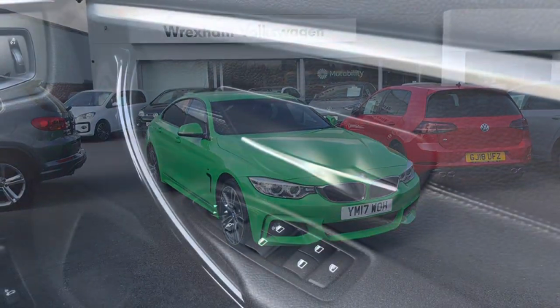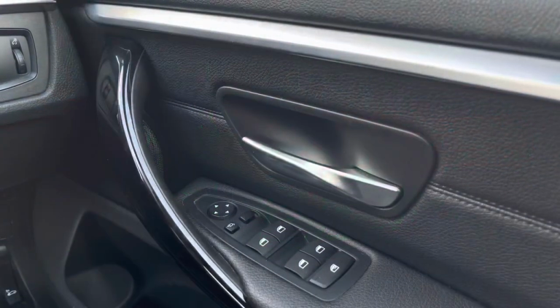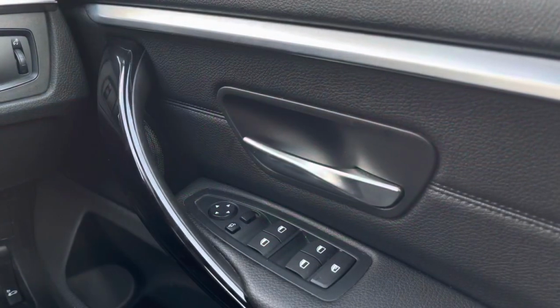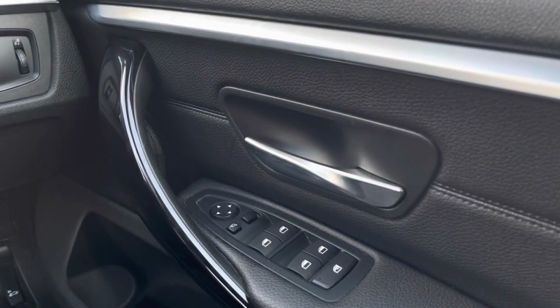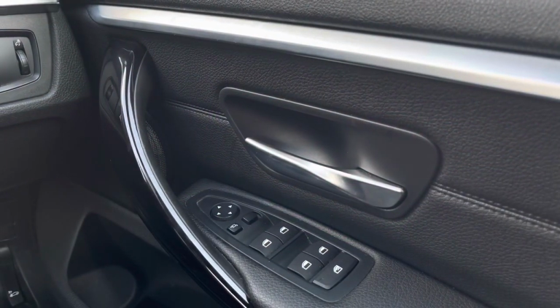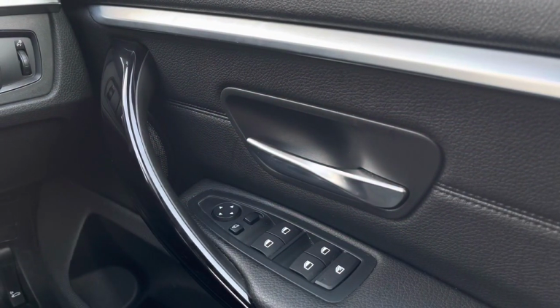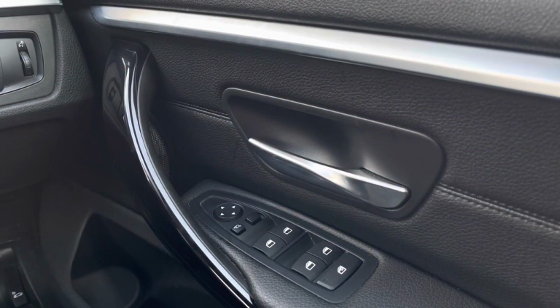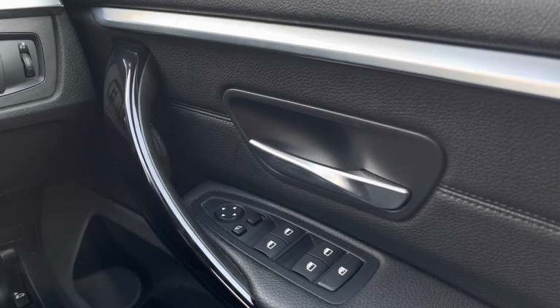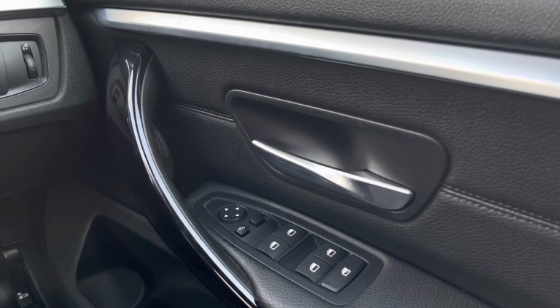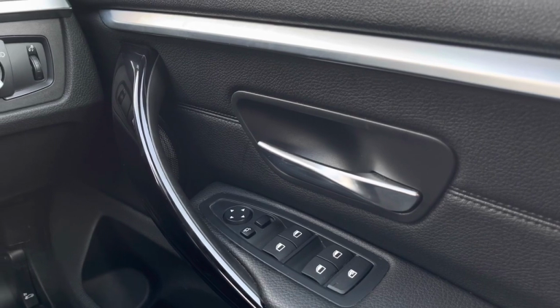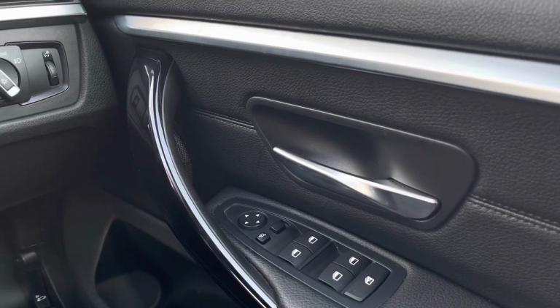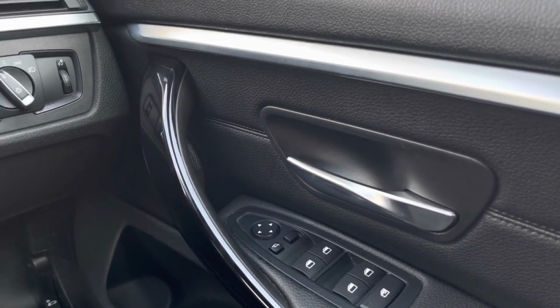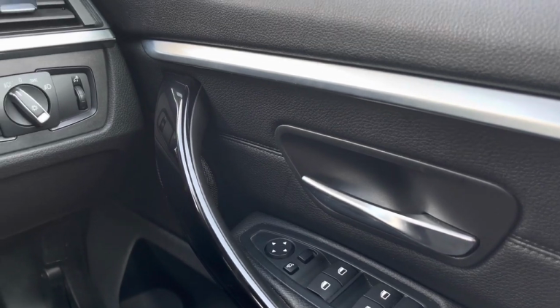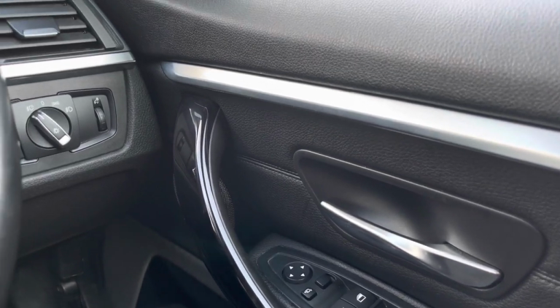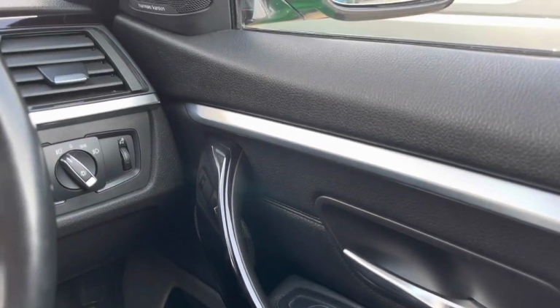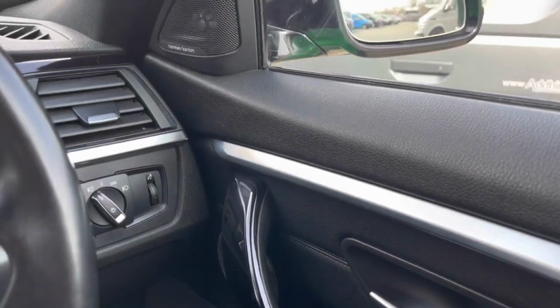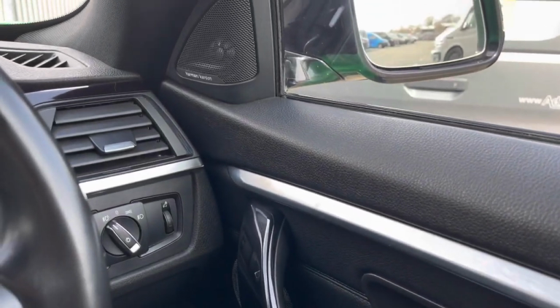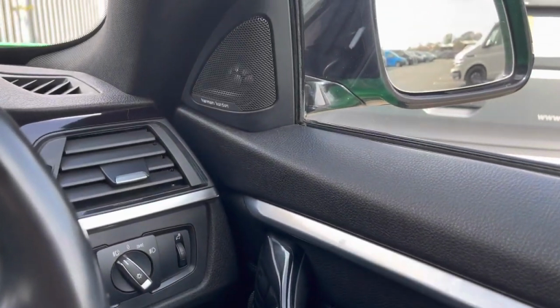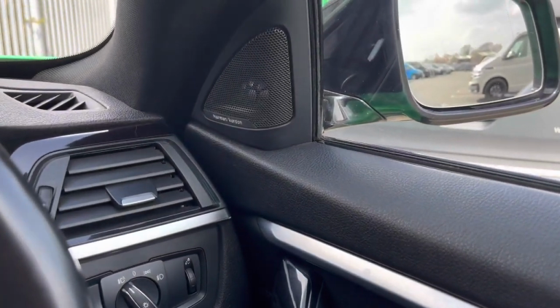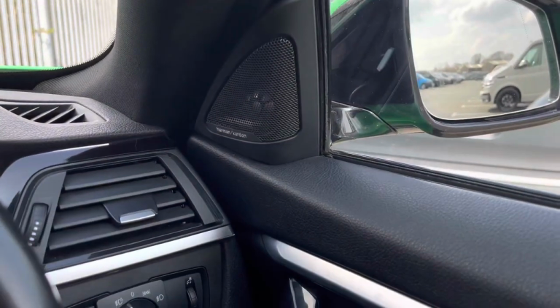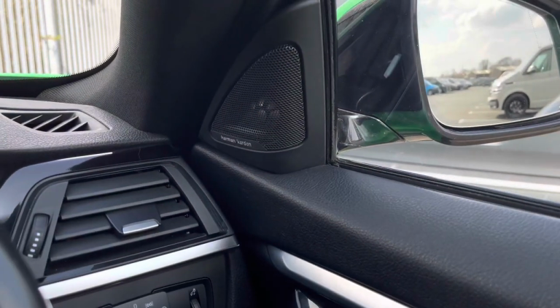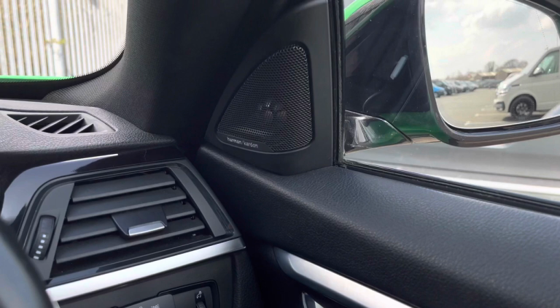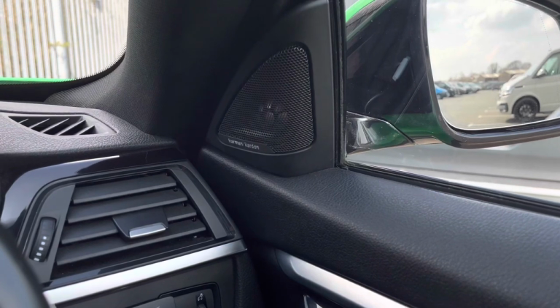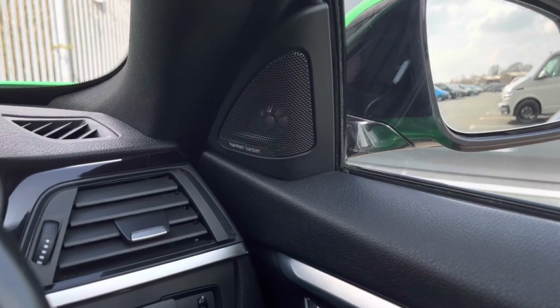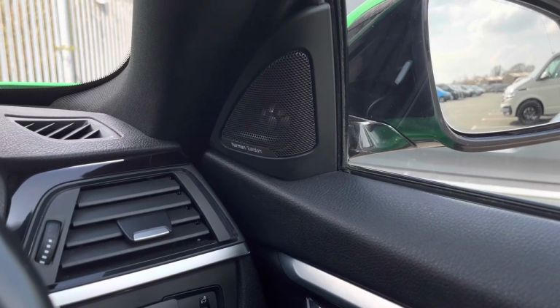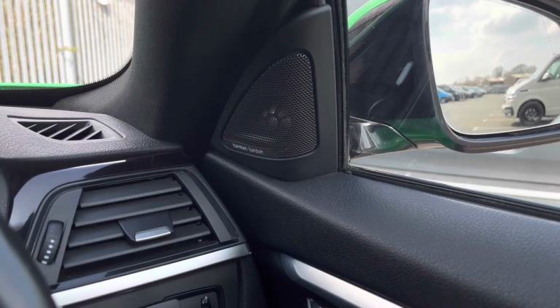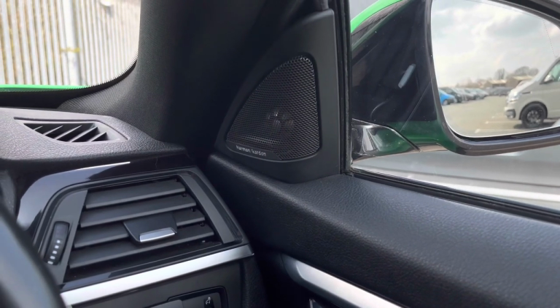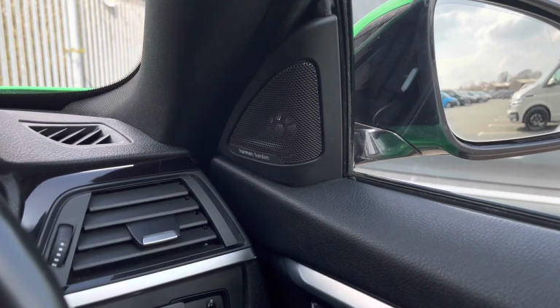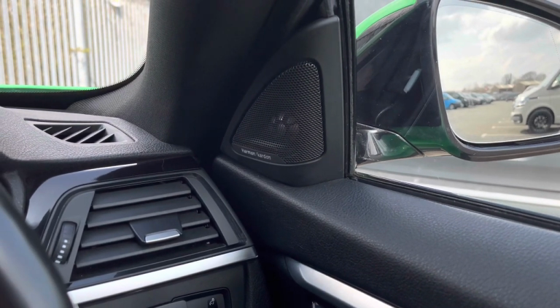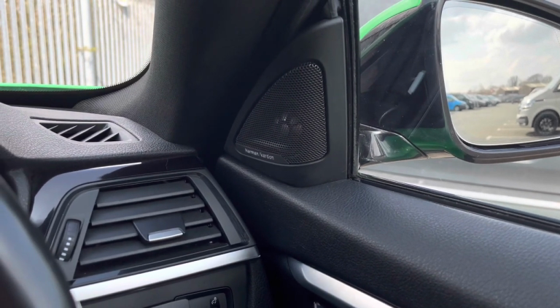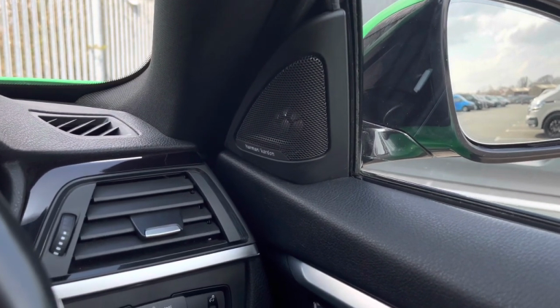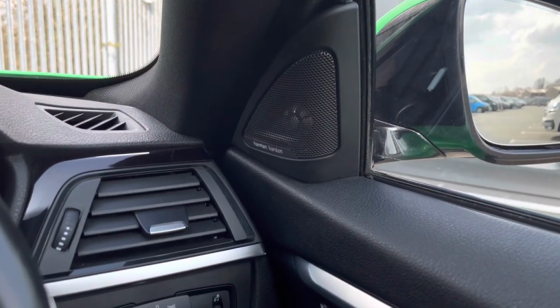Jumping inside the car, we have your multiple electric mirror and window adjustments by your door handle. This car features your Harman Kardon sound system which is great for music lovers and will further enhance your experience.